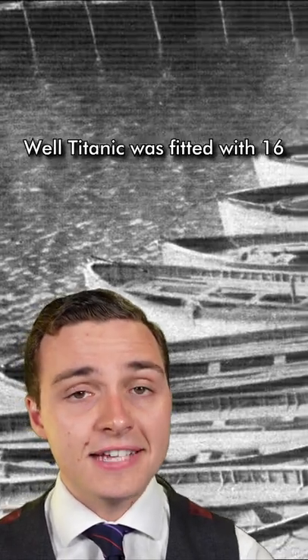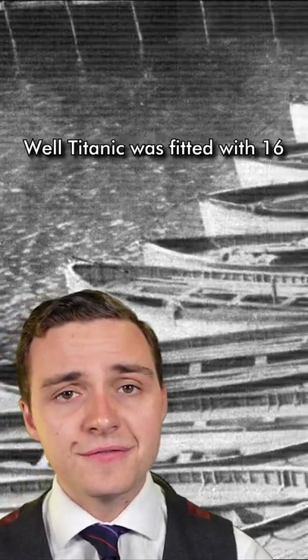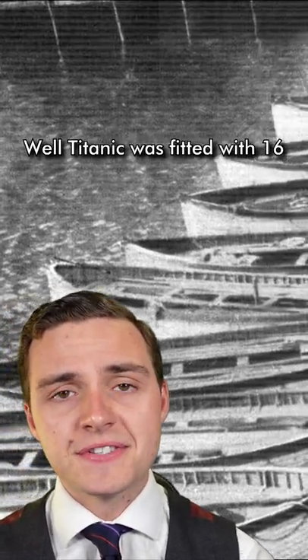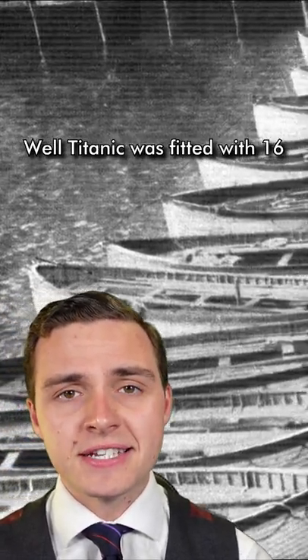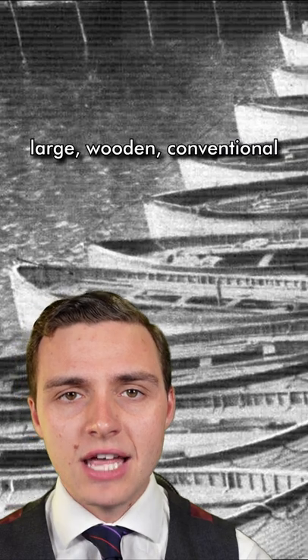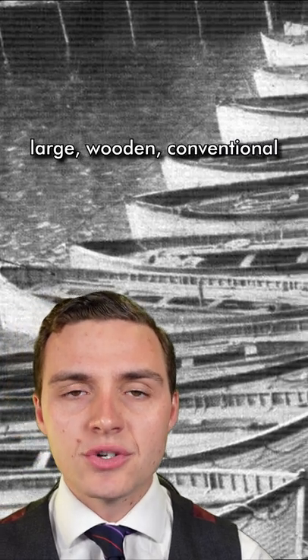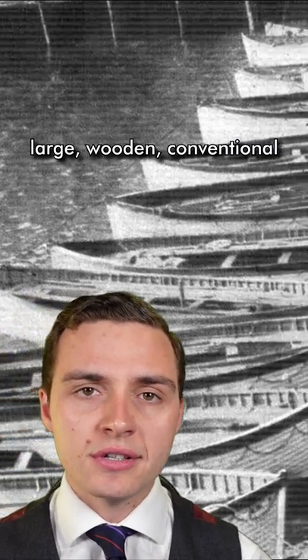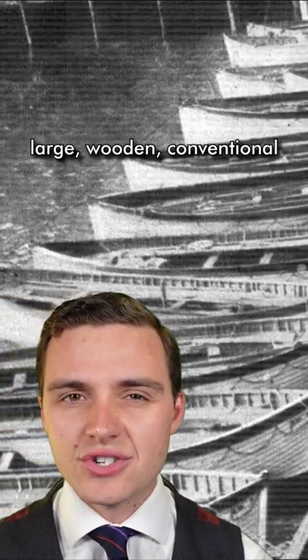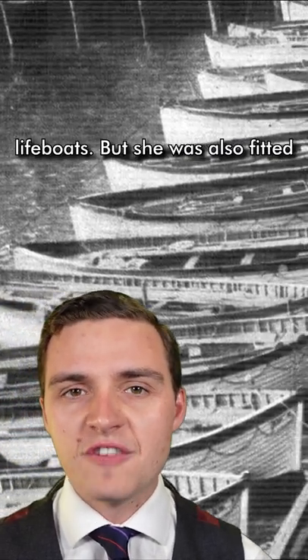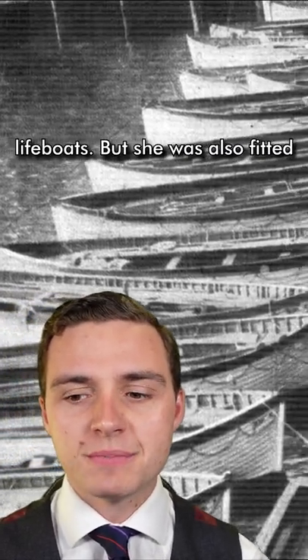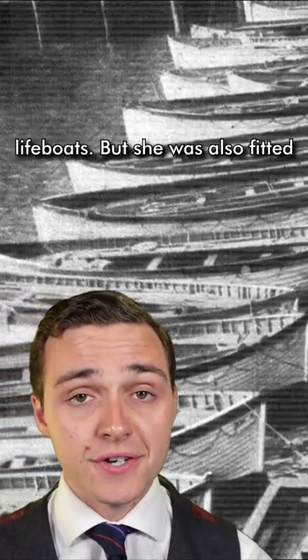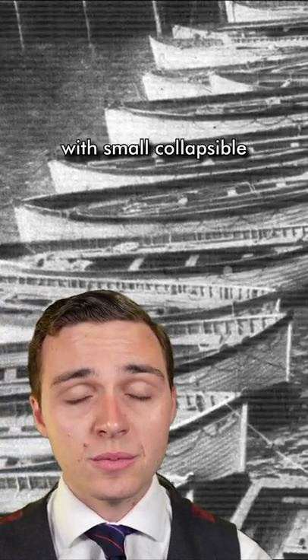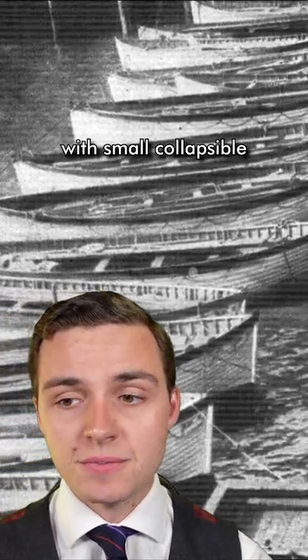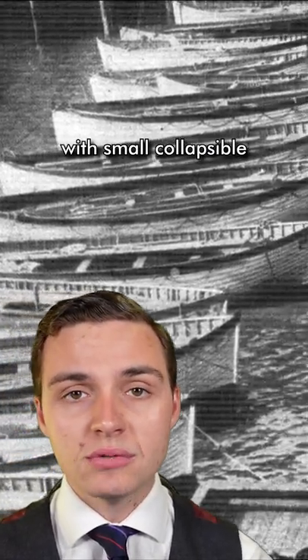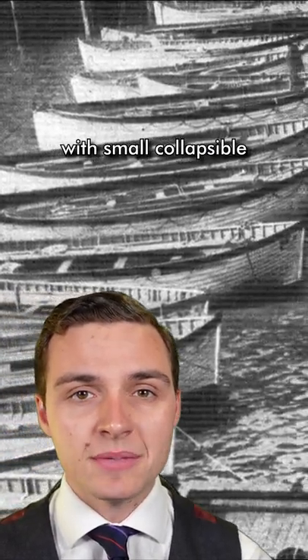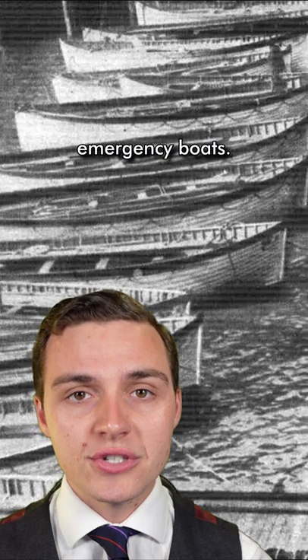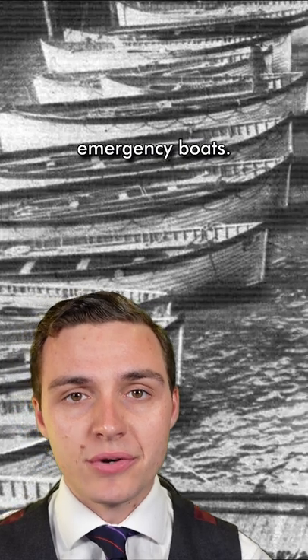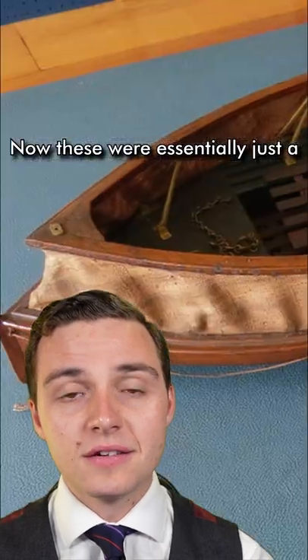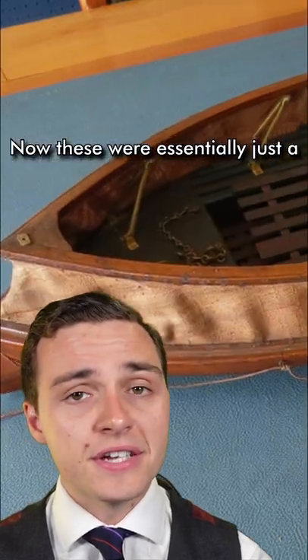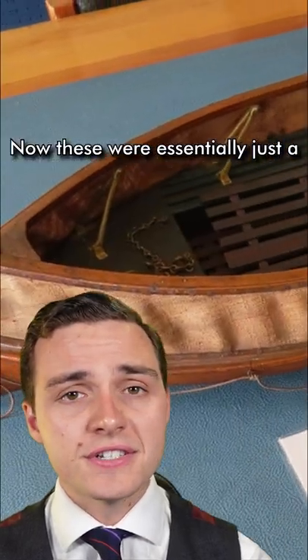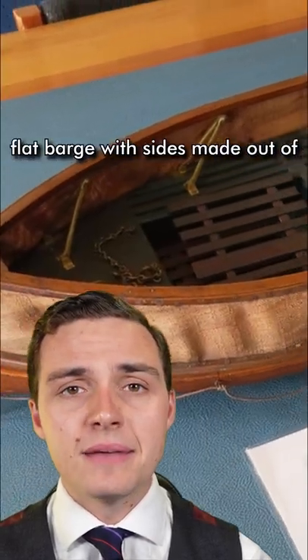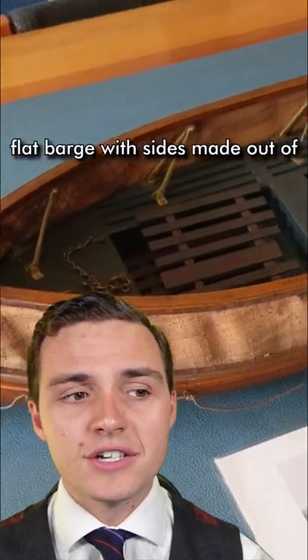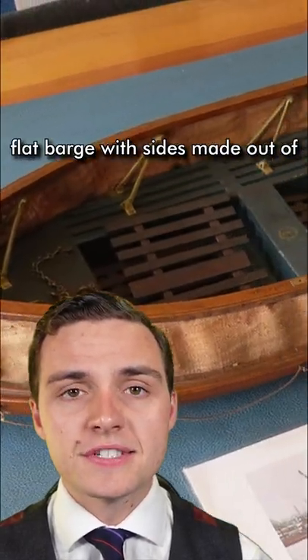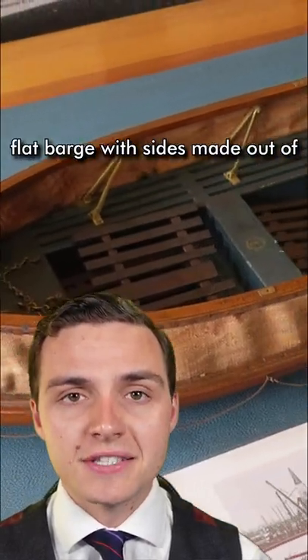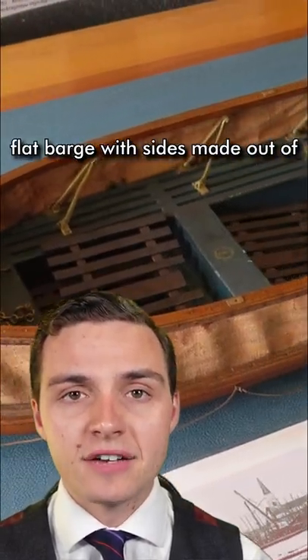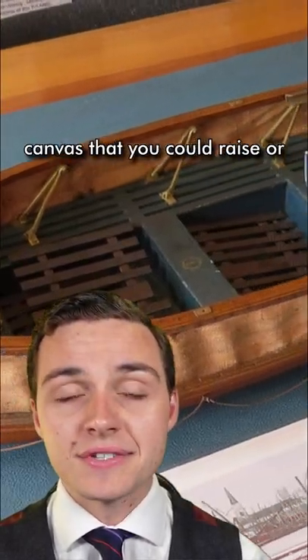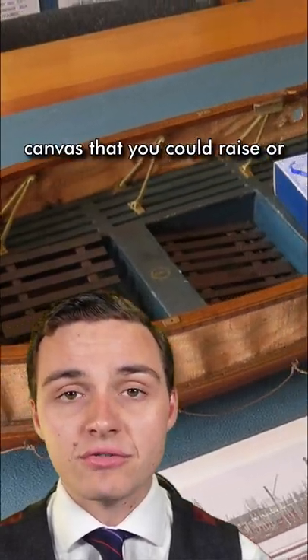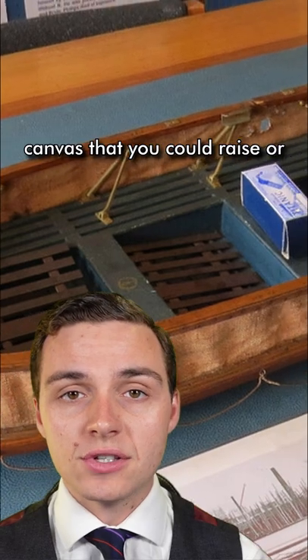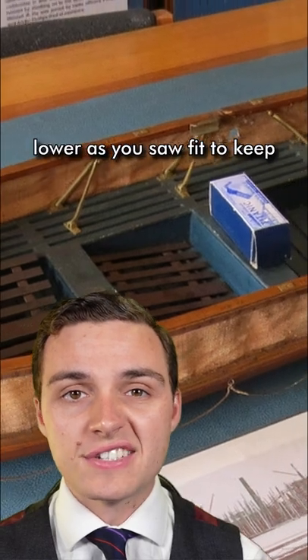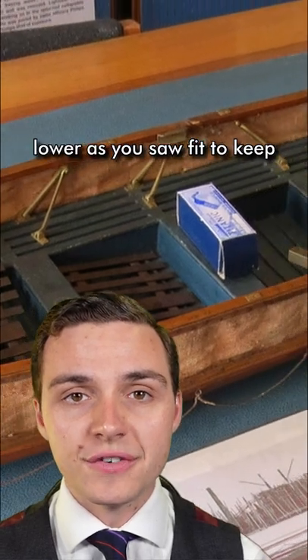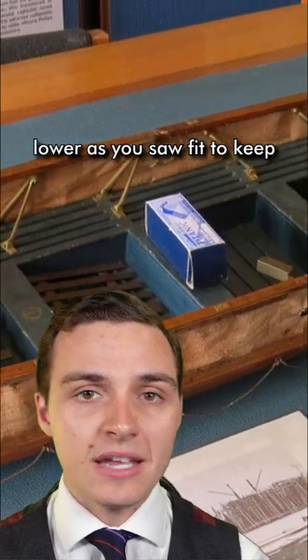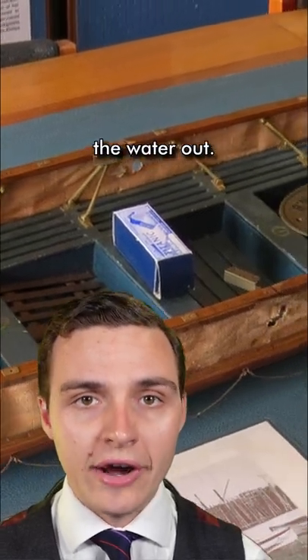Titanic was fitted with 16 large wooden conventional lifeboats, but she was also fitted with small collapsible emergency boats. These were essentially just a flat barge with sides made out of canvas that you could raise or lower as you saw fit to keep the water out.